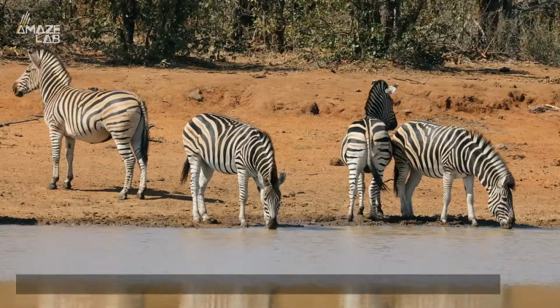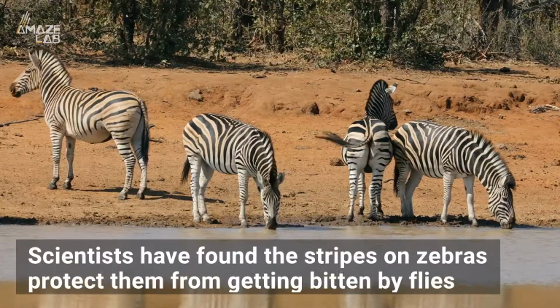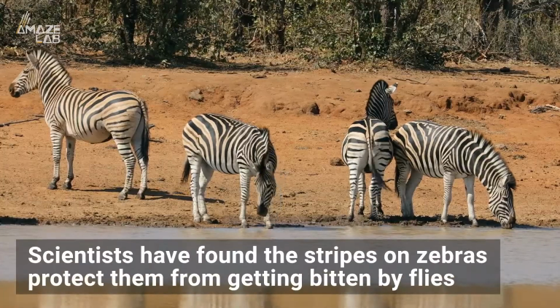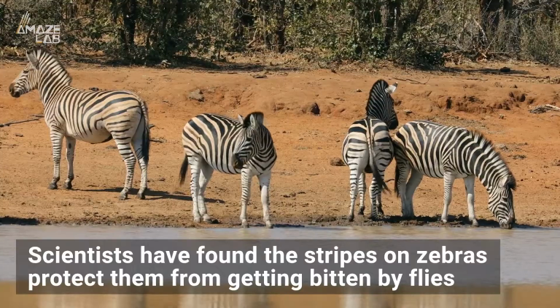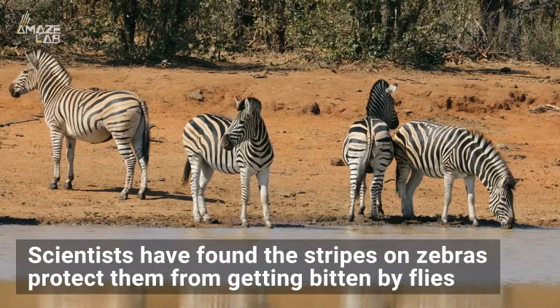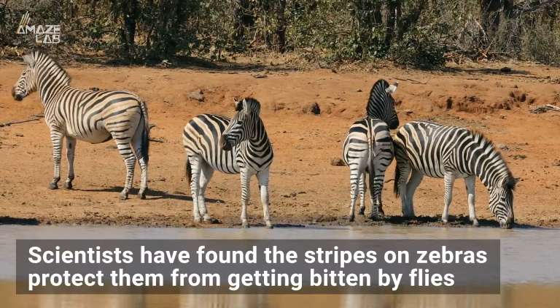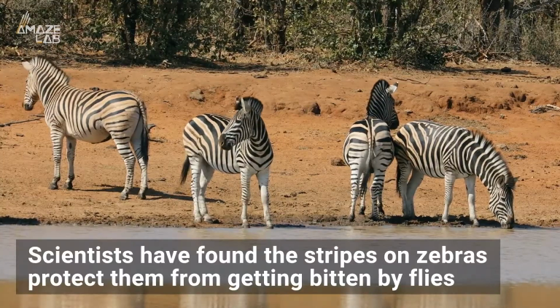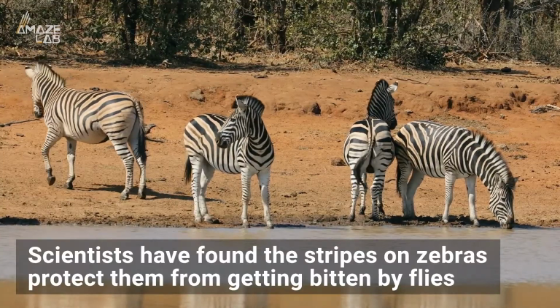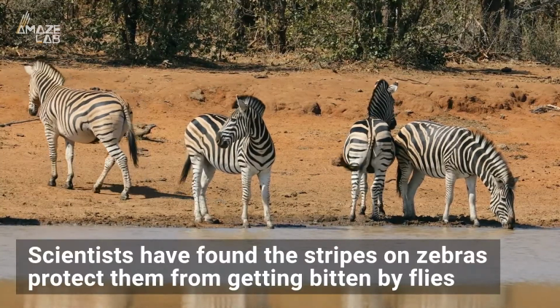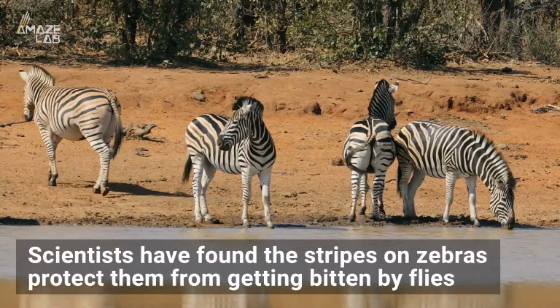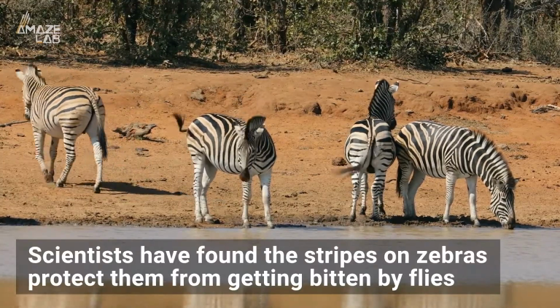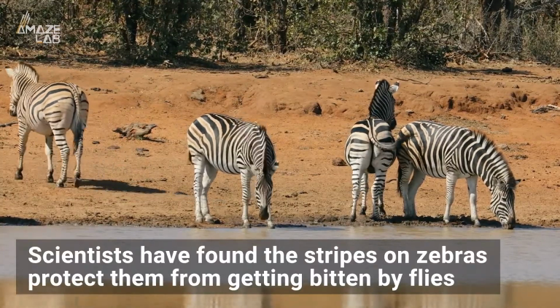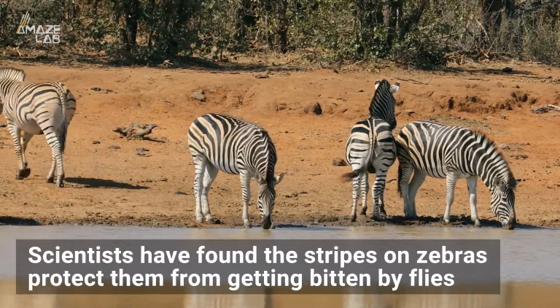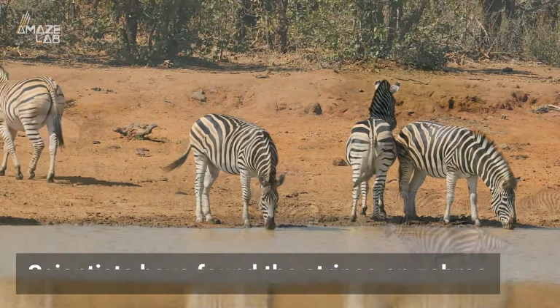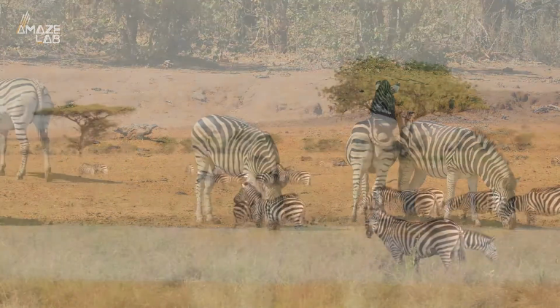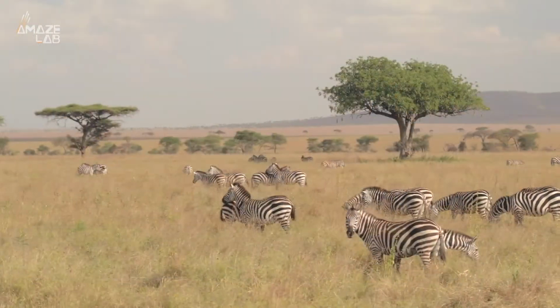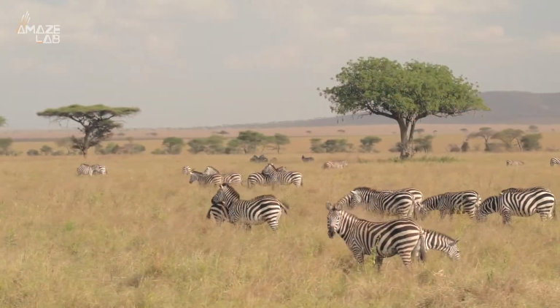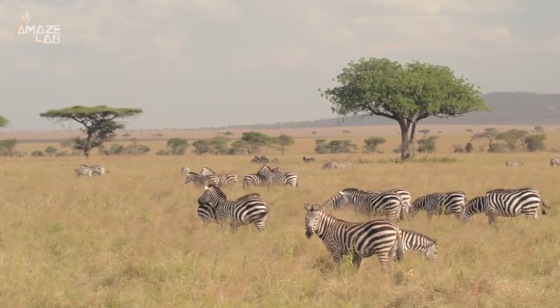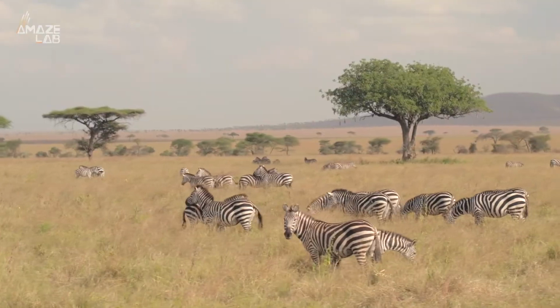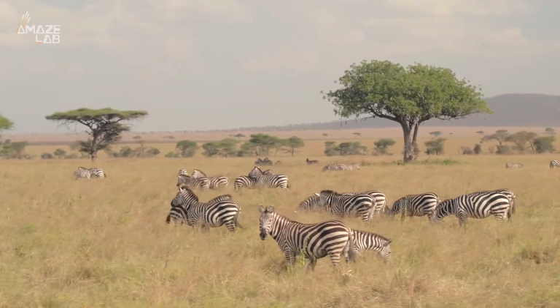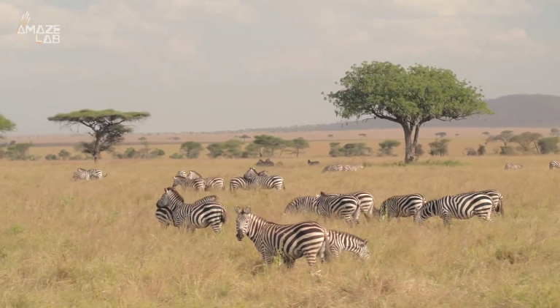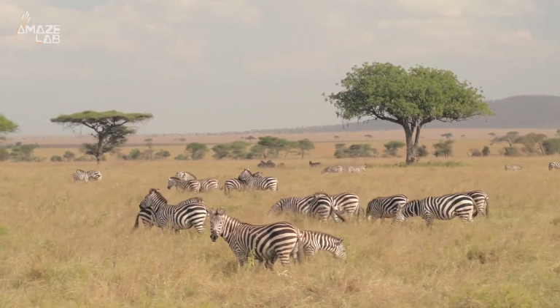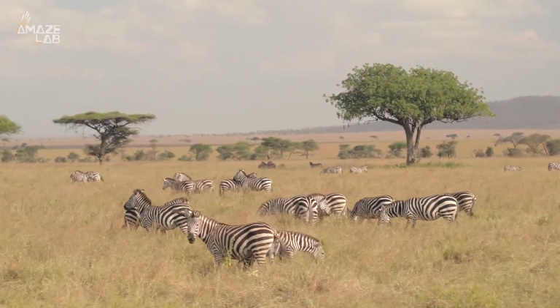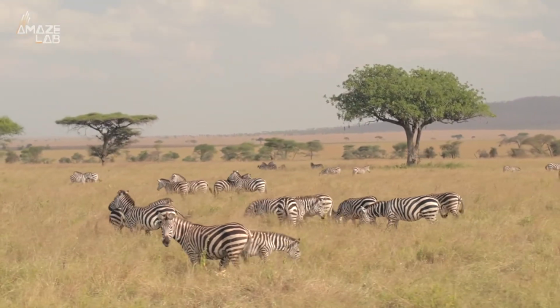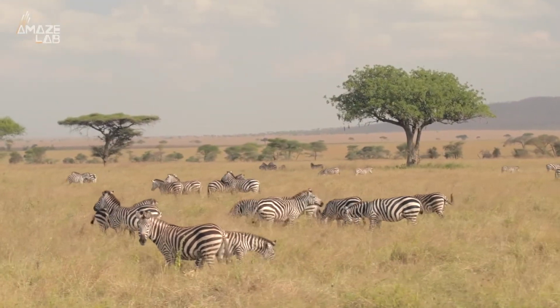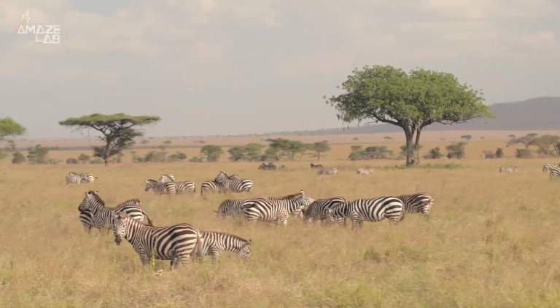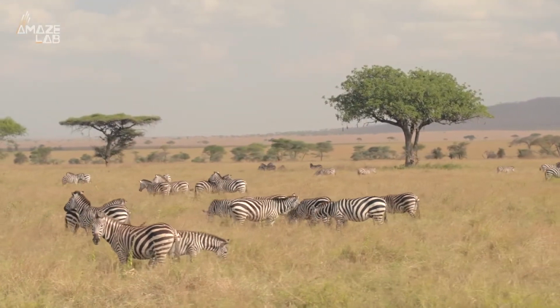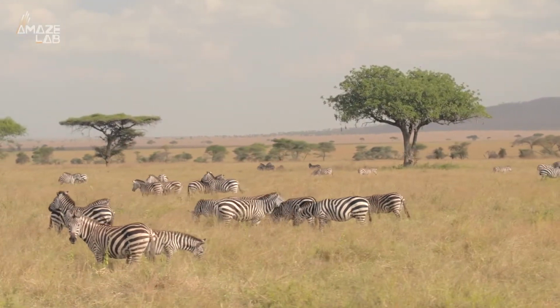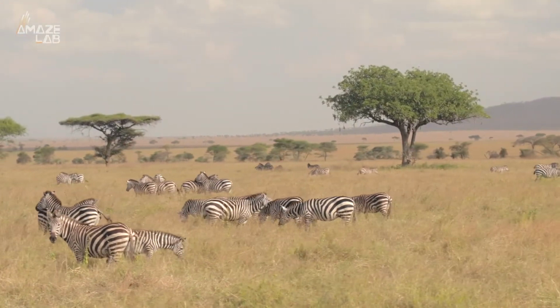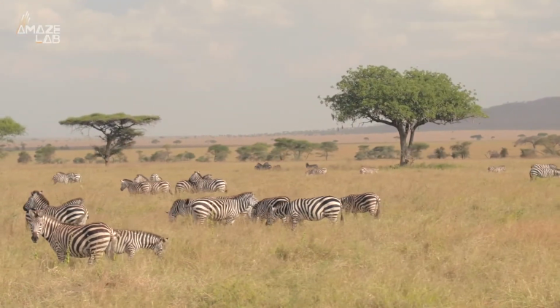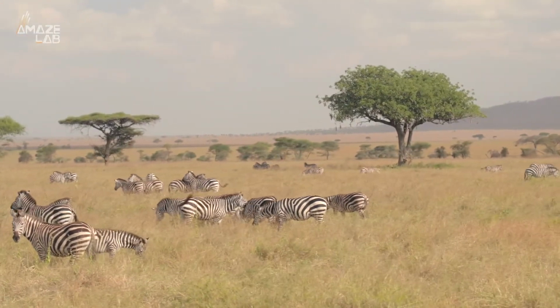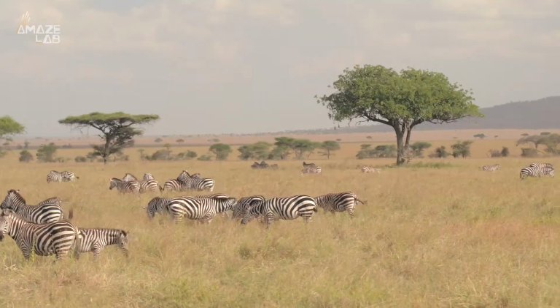Scientists have found that the stripes on zebras protect them from getting bitten by flies. Studies have shown flies tend to avoid striped surfaces, and the pattern may confuse insect motion detection systems.